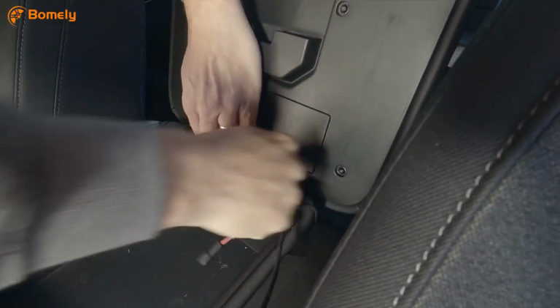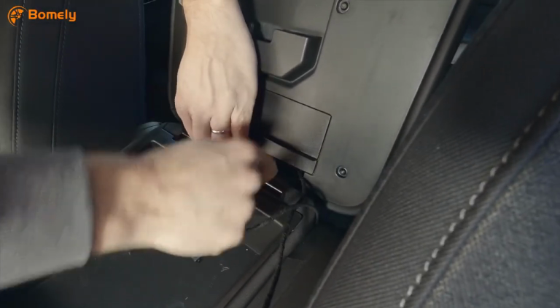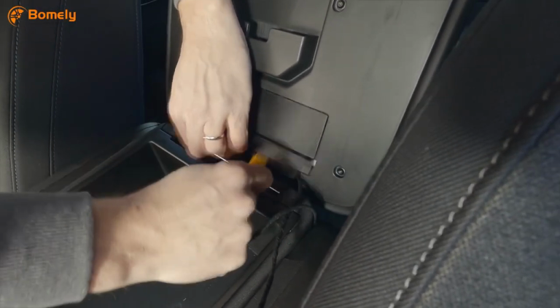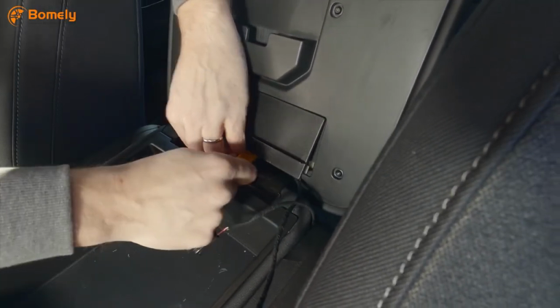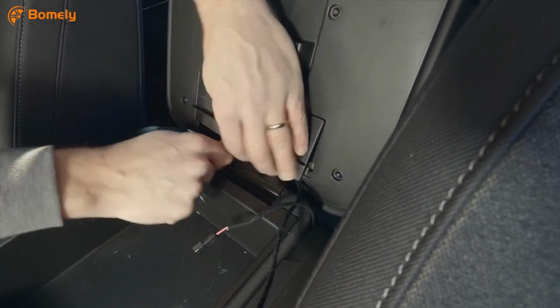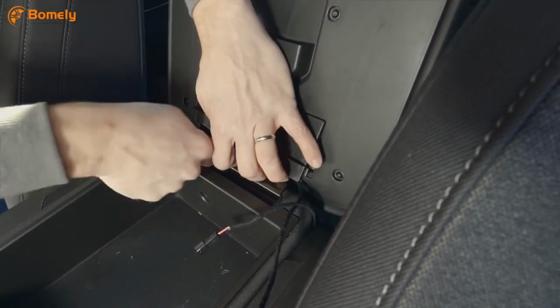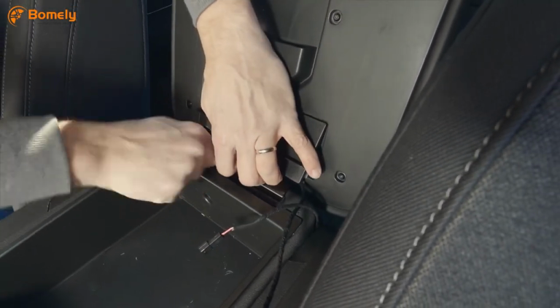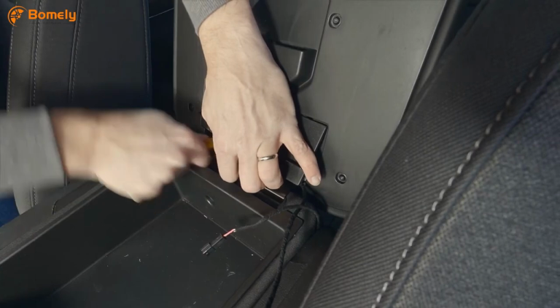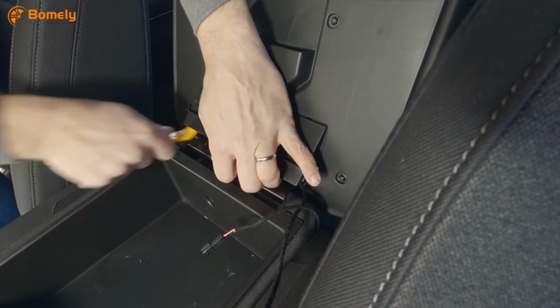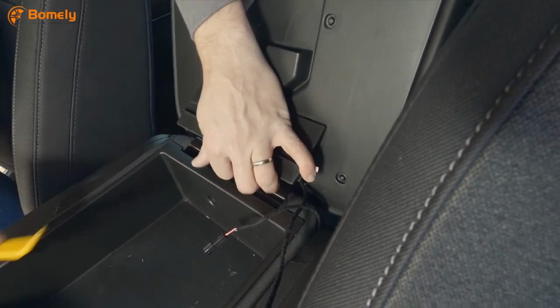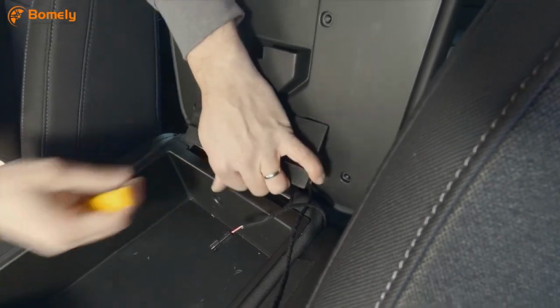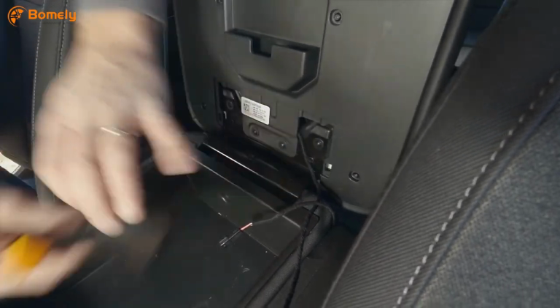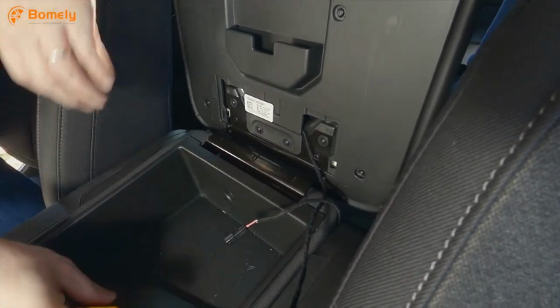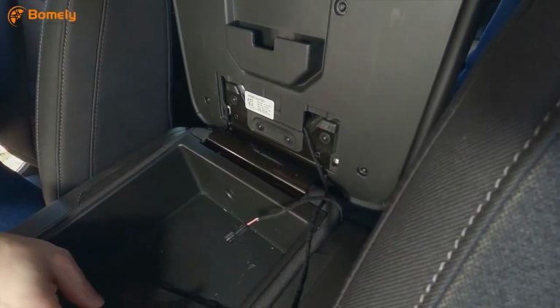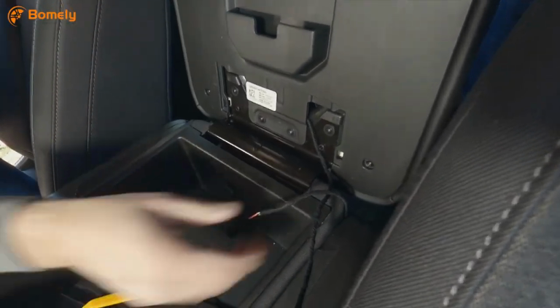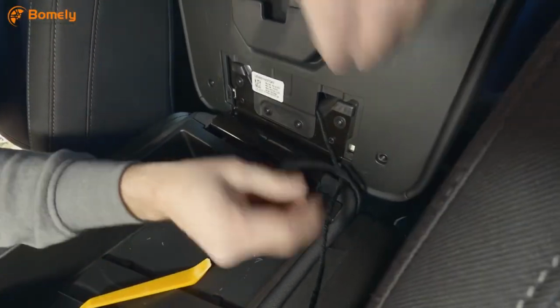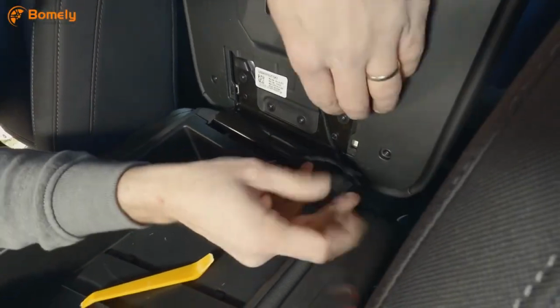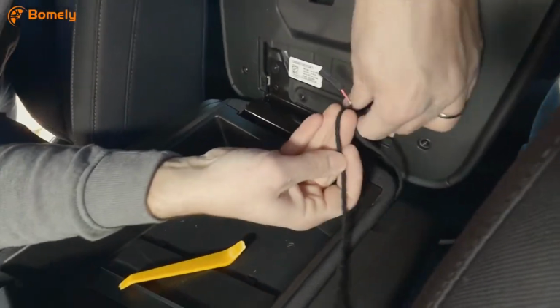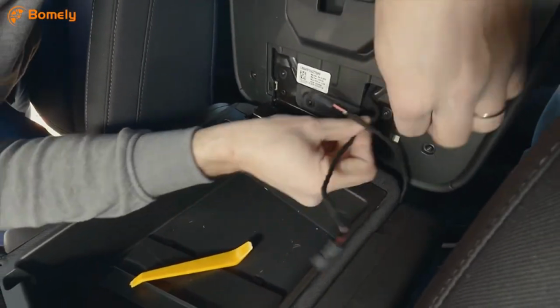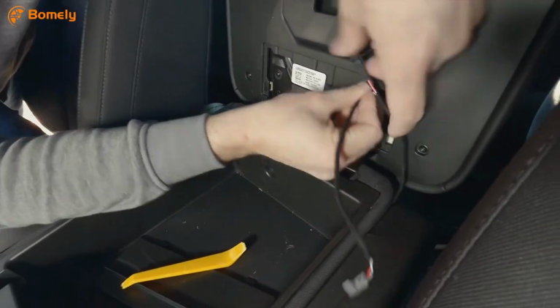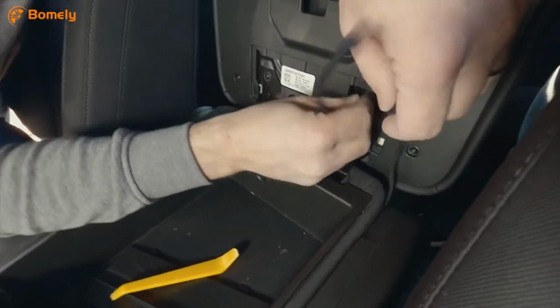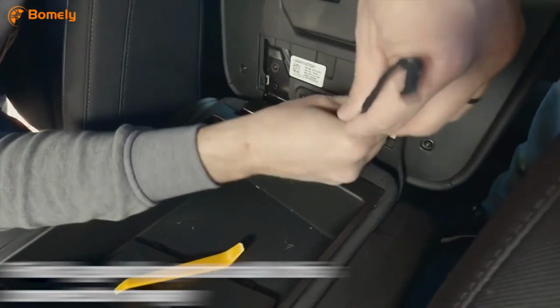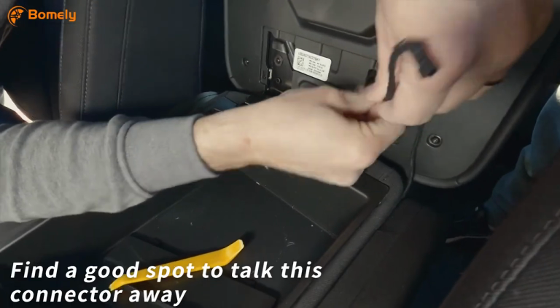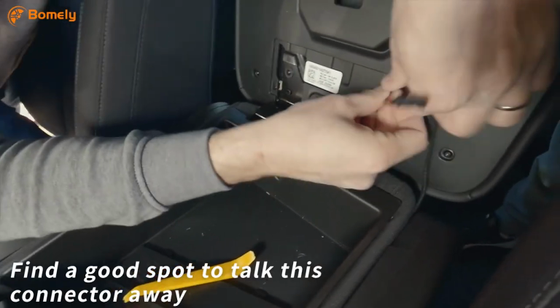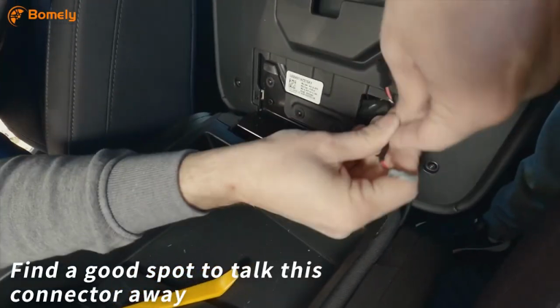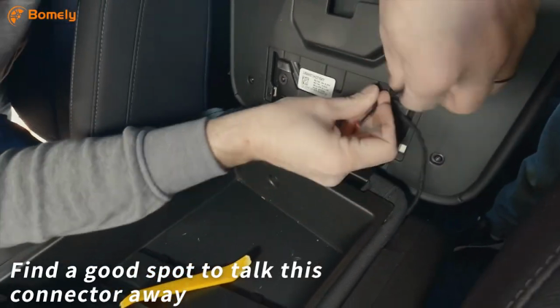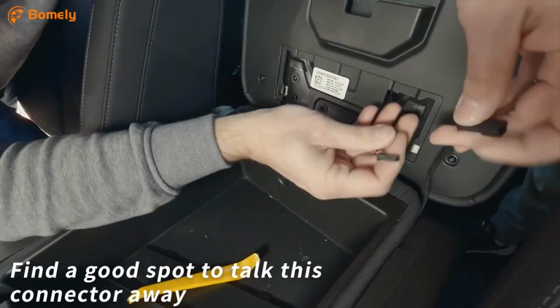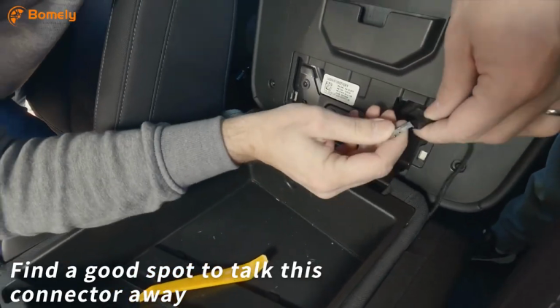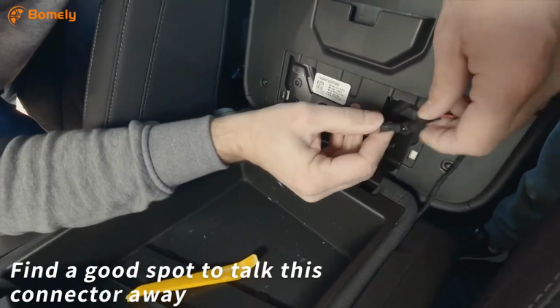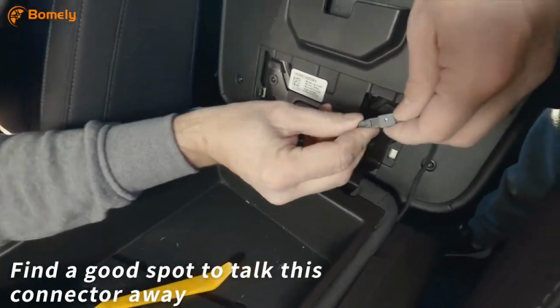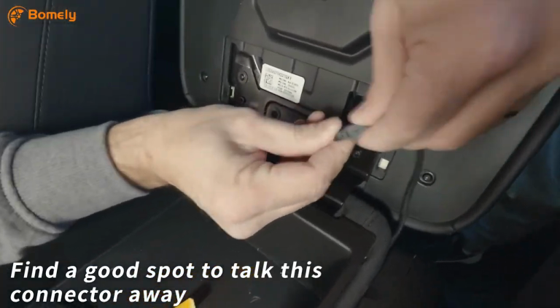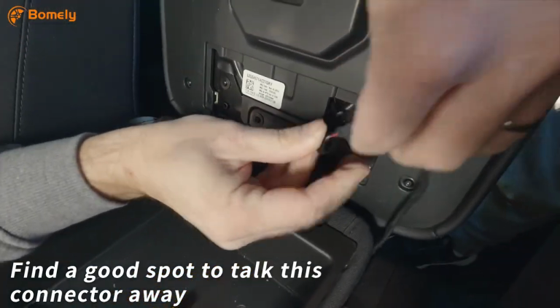This is where I realize my mistake and have to pop this cover back off. A little bit of trial and error, and I find a good spot to tuck this connector away.